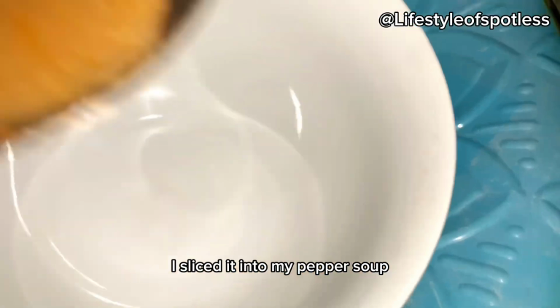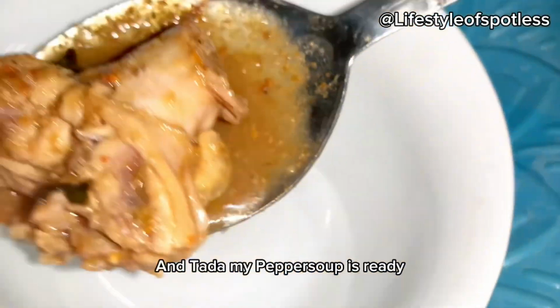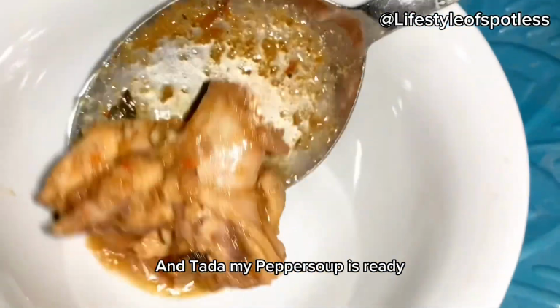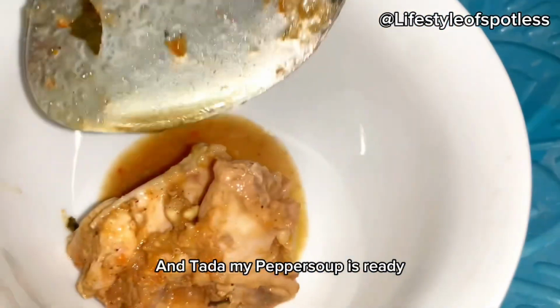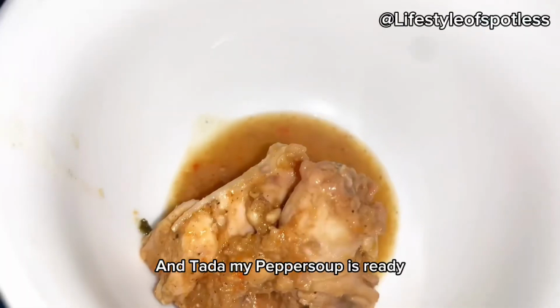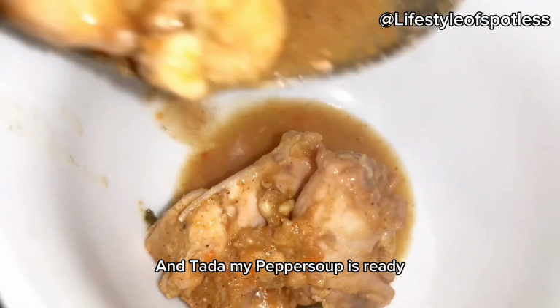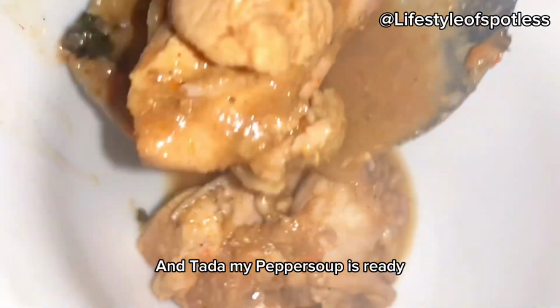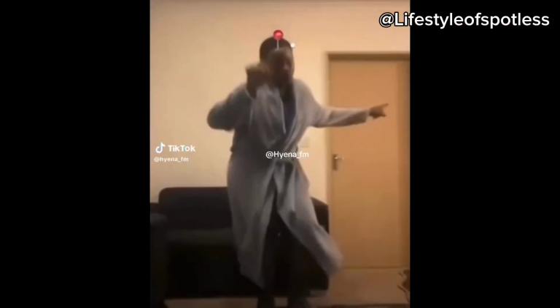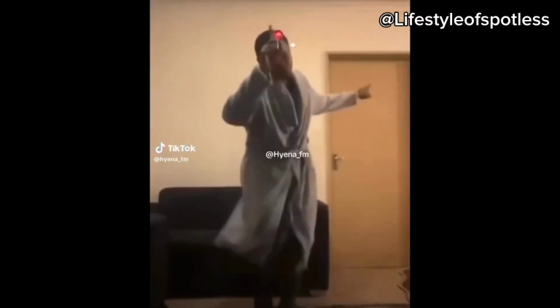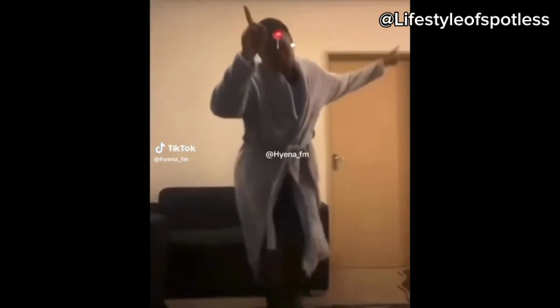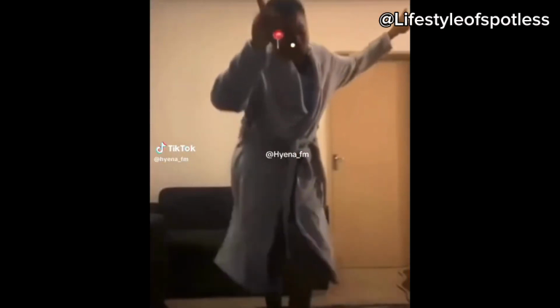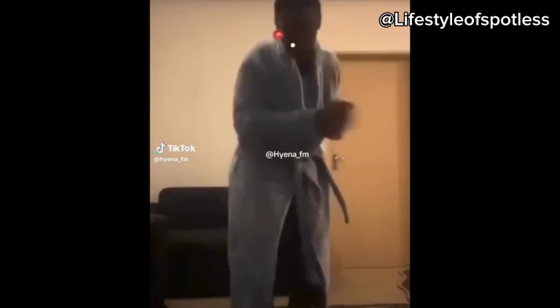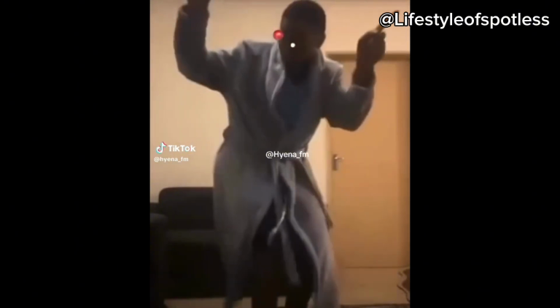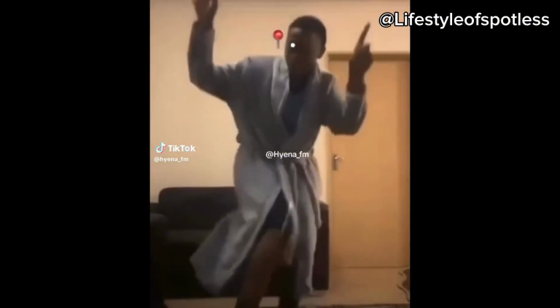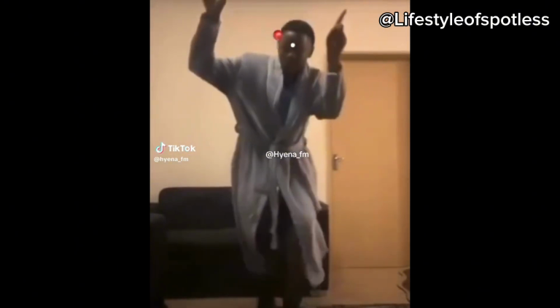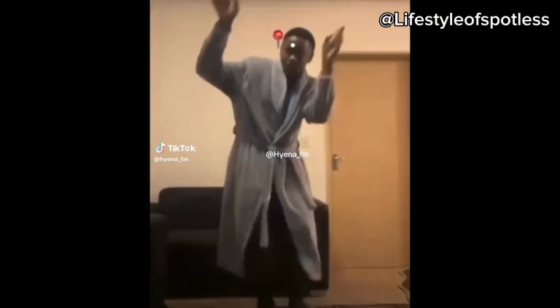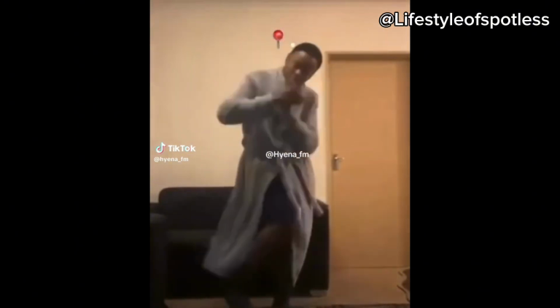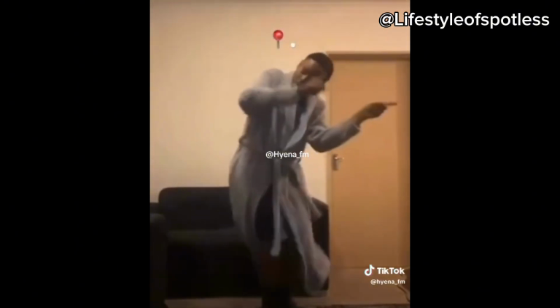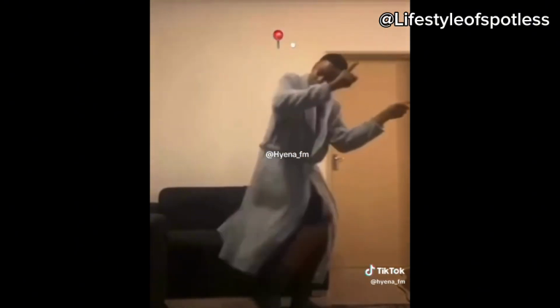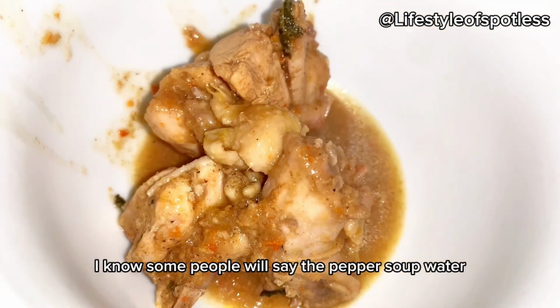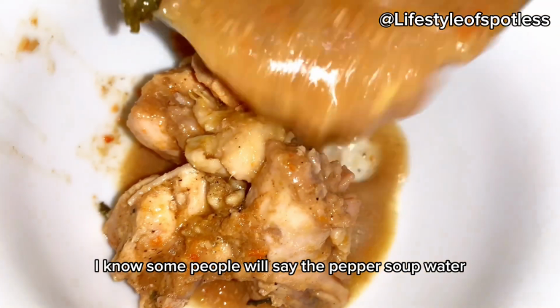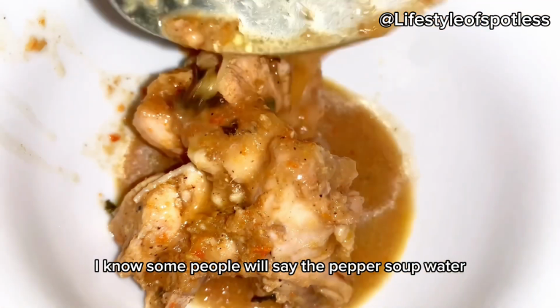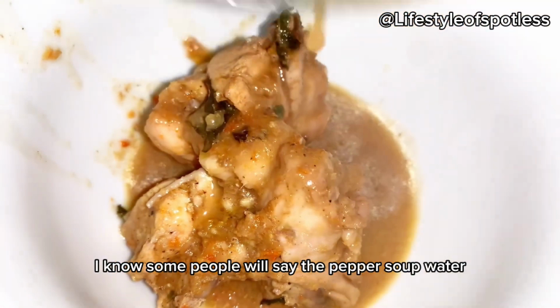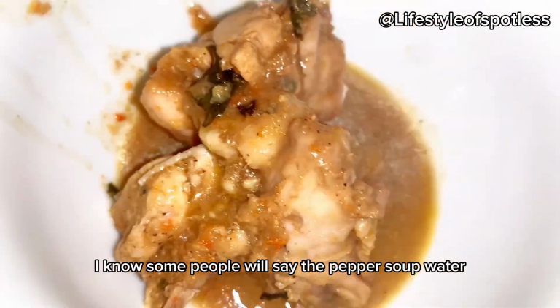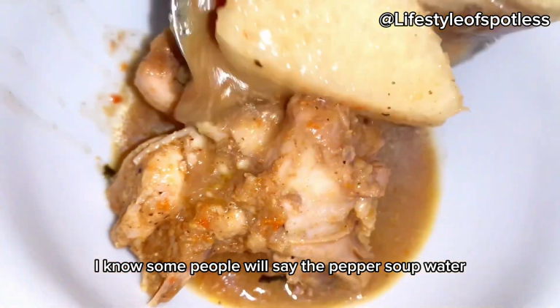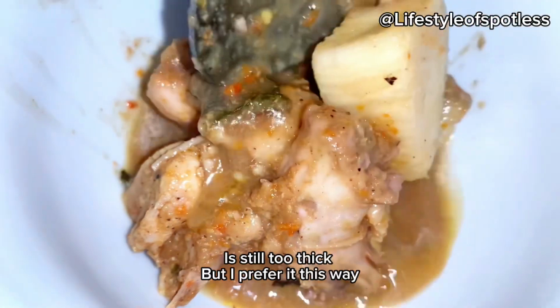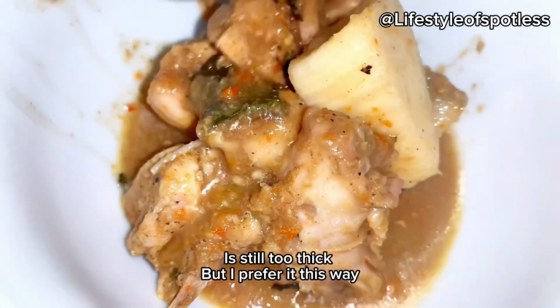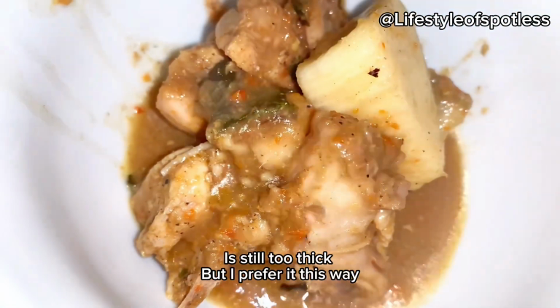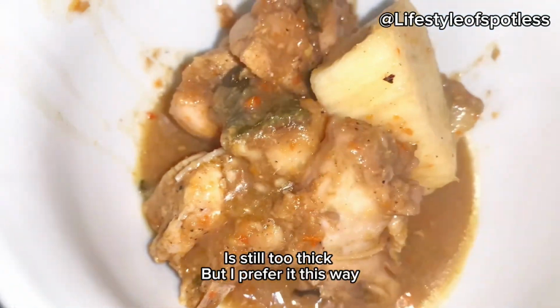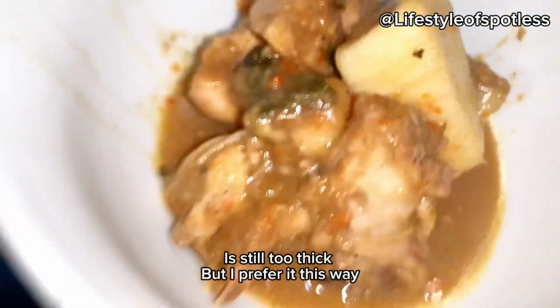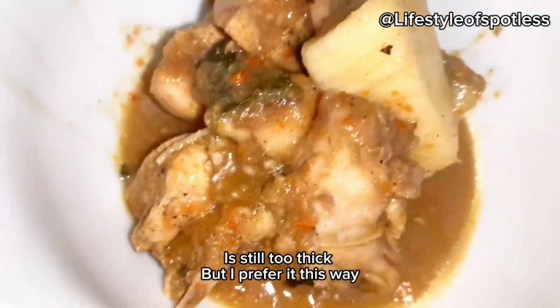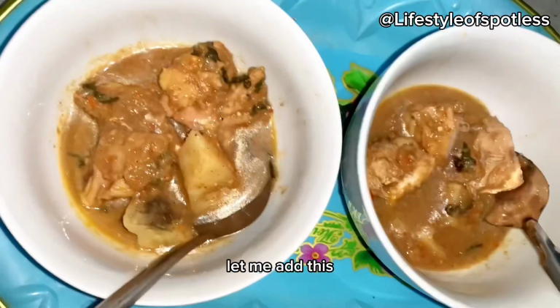My pepper soup is ready! I know some people will say the pepper soup water is still too watery, but I prefer it this way.